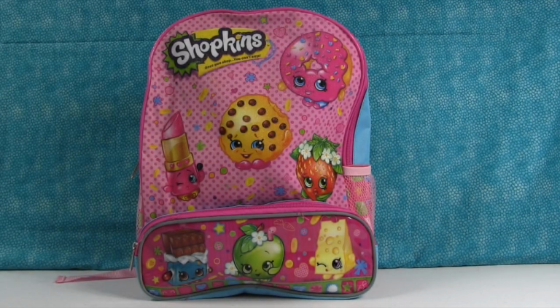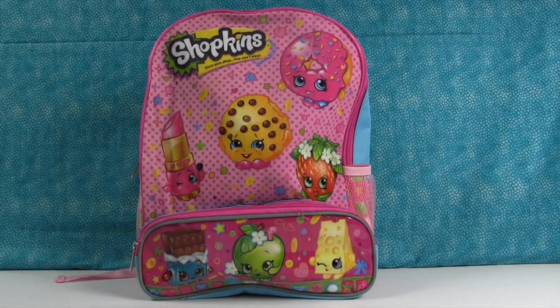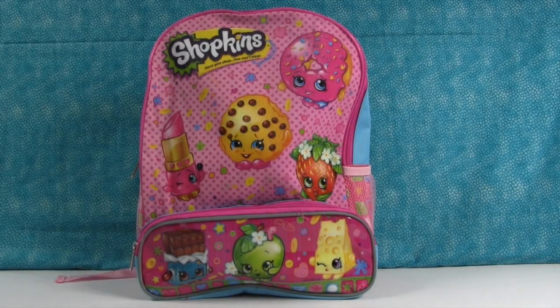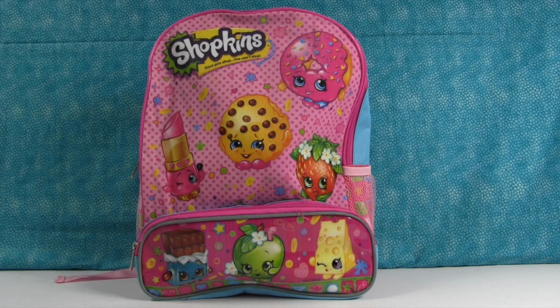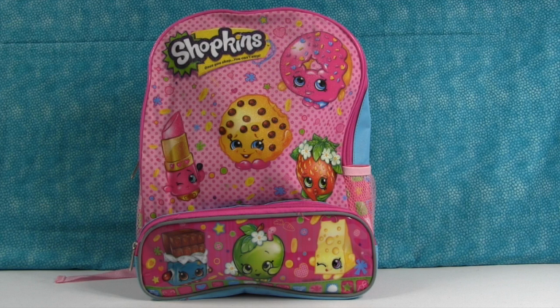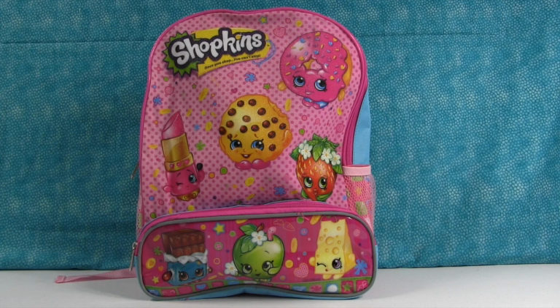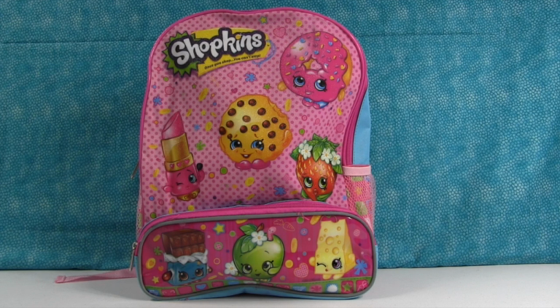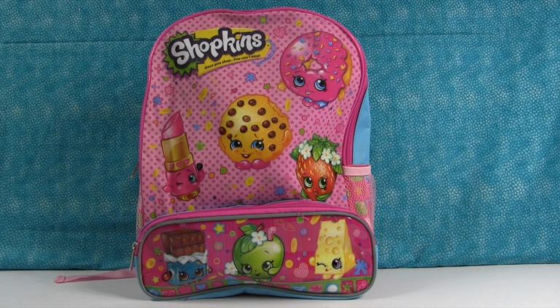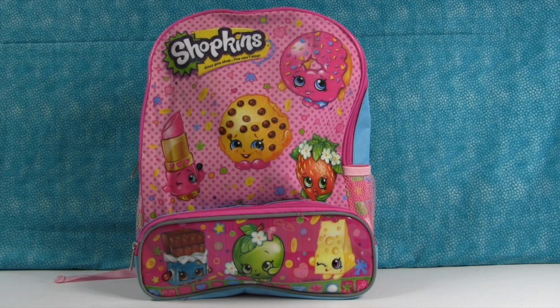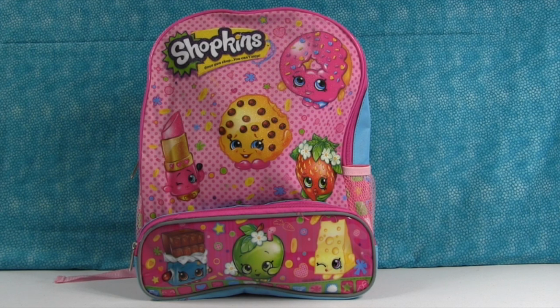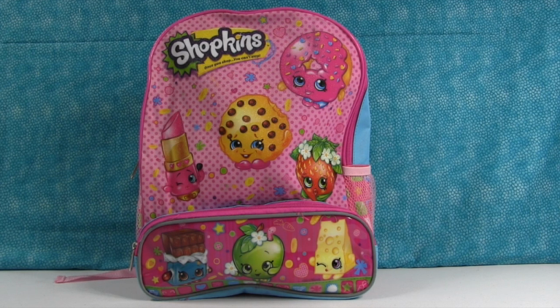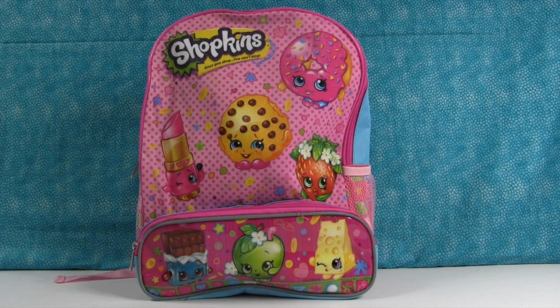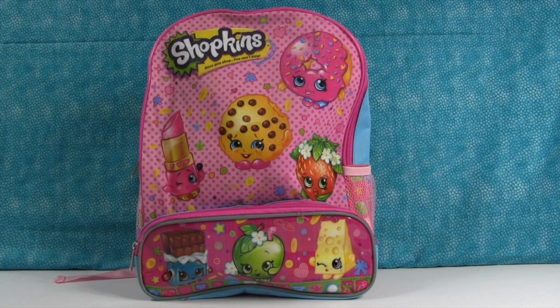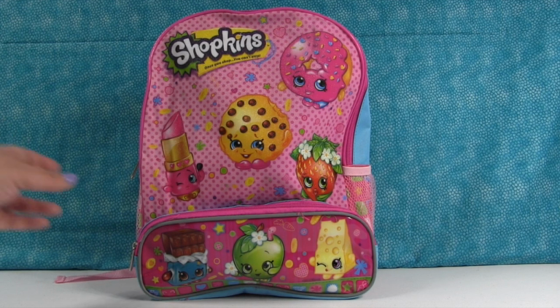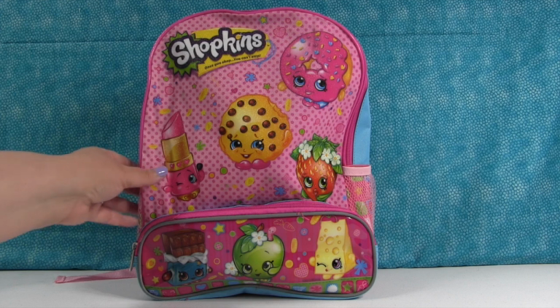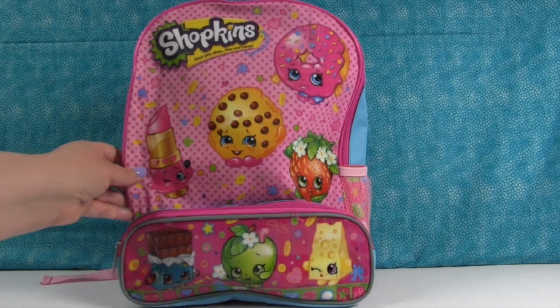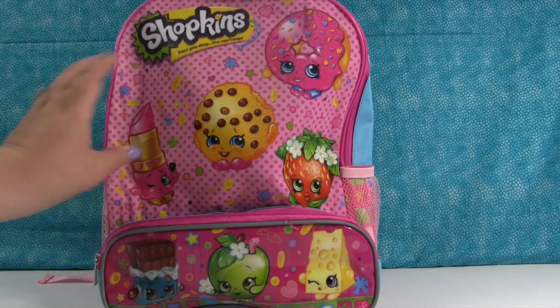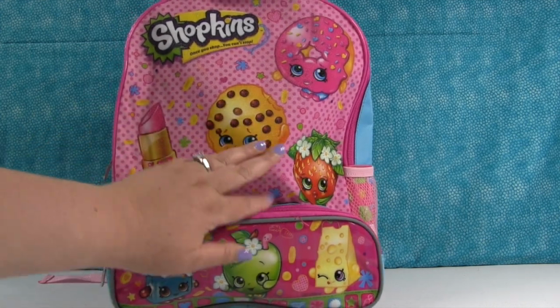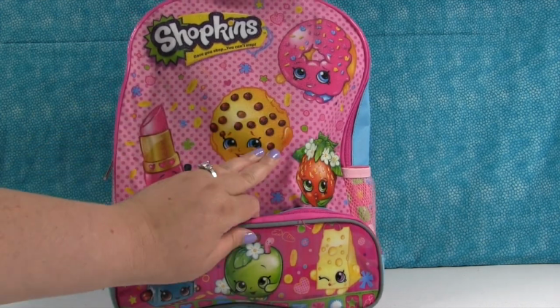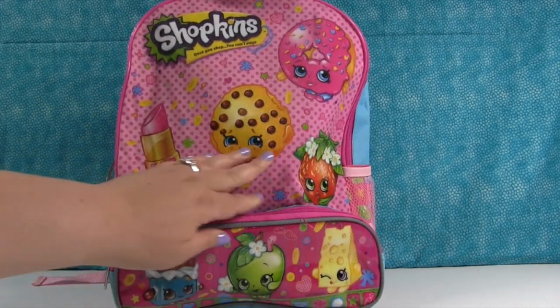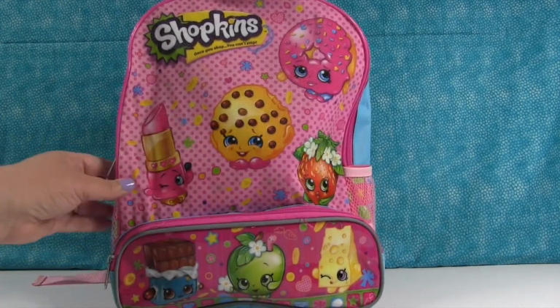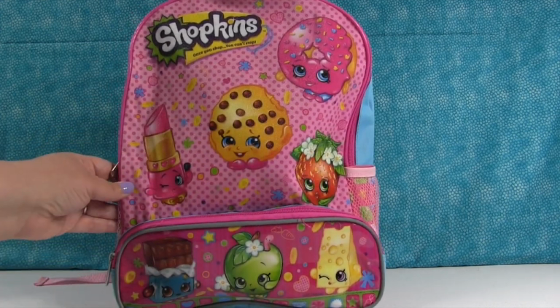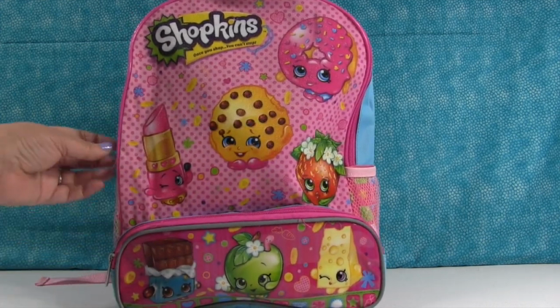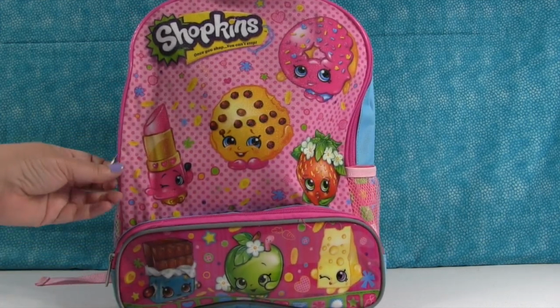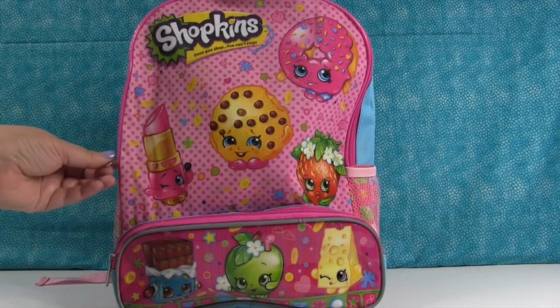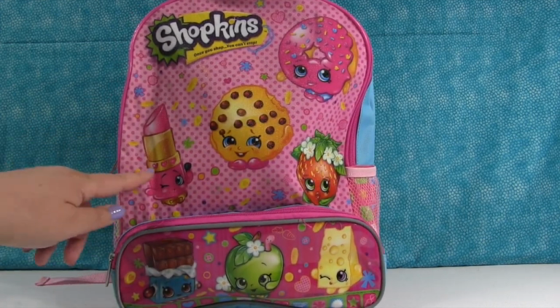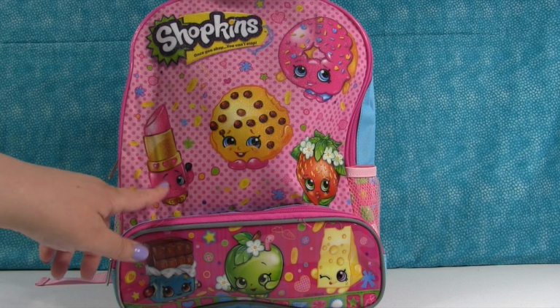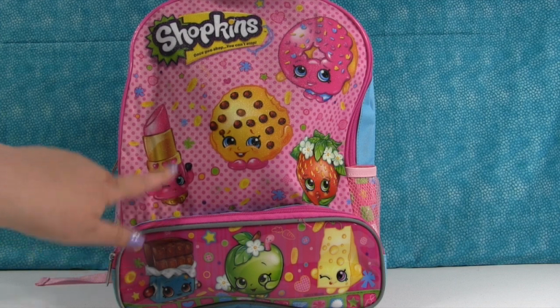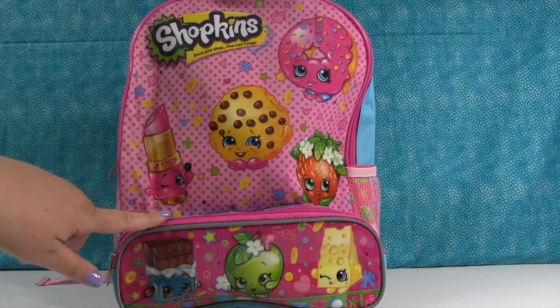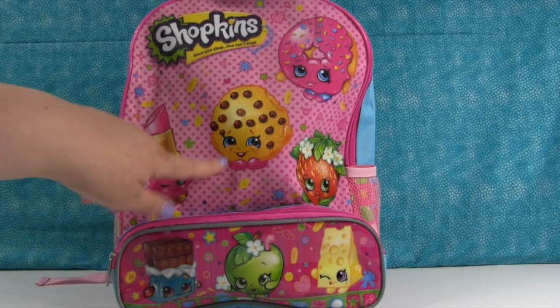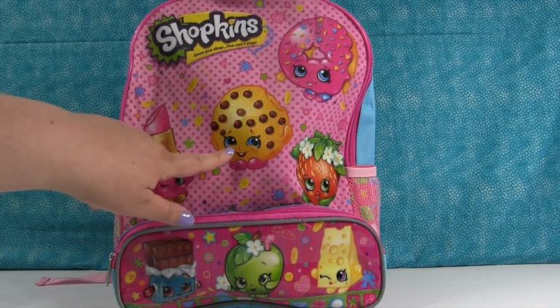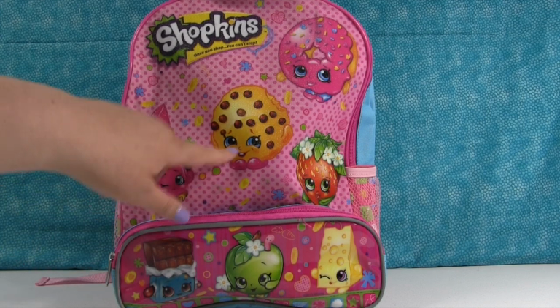Thank you so much, guys, for sending those in. And now, what do you say we get to the surprise backpack? Let's do it. Look at this awesome Shopkins backpack we got. I'm so excited. It's all sparkly and glittery and has Lippy Lips and Kooky Kooky.